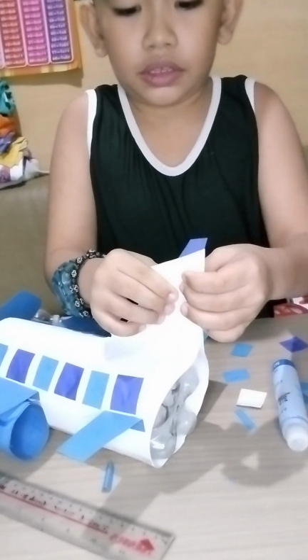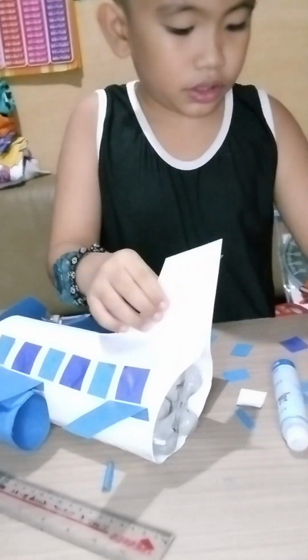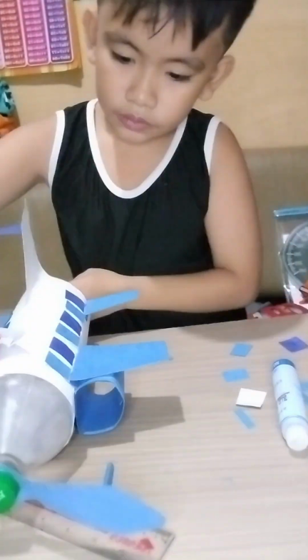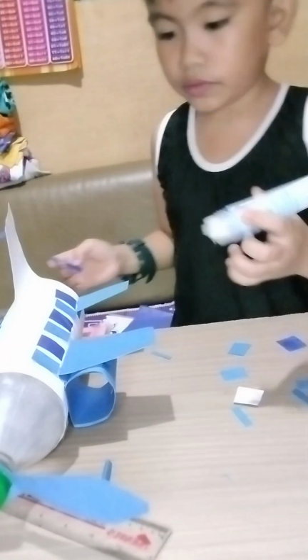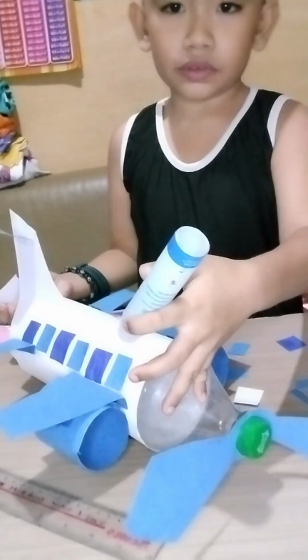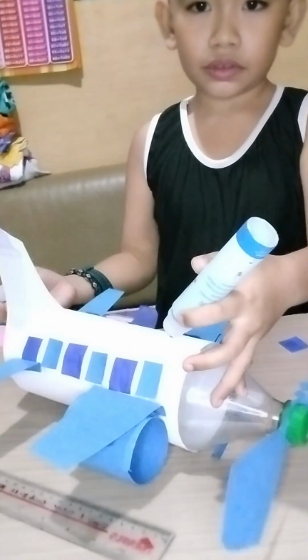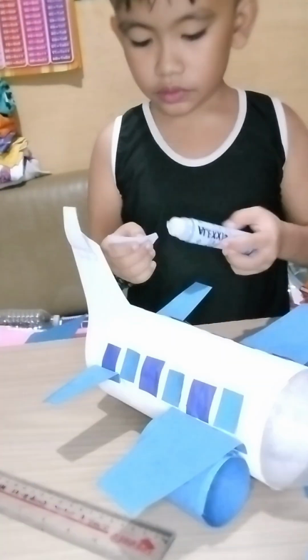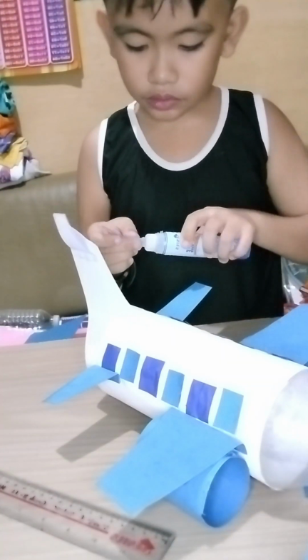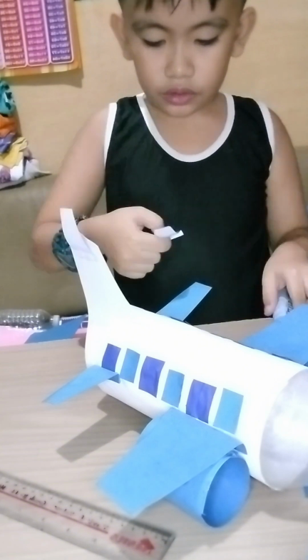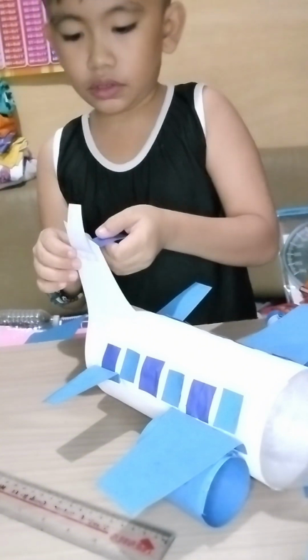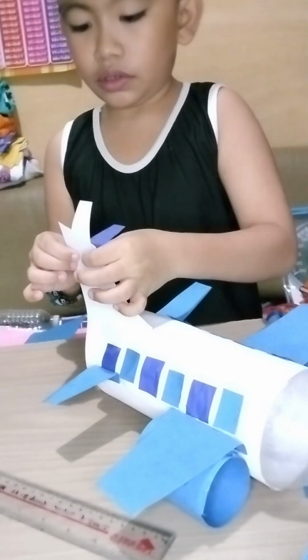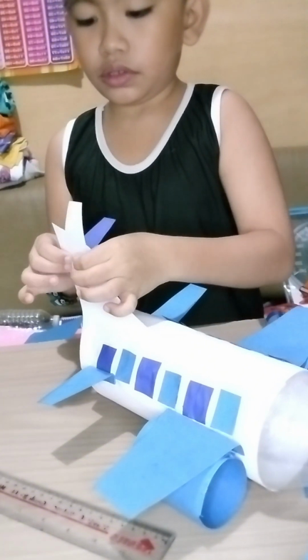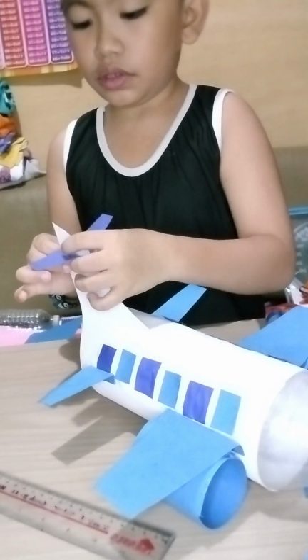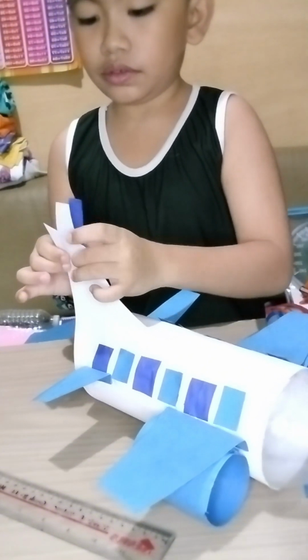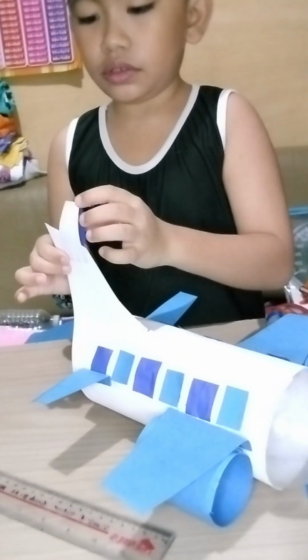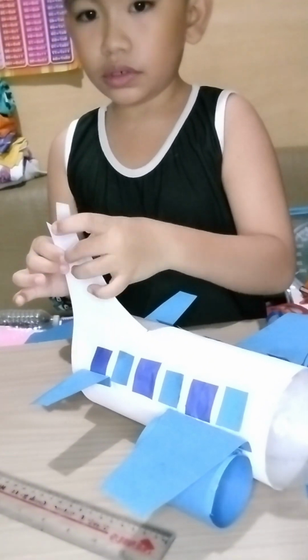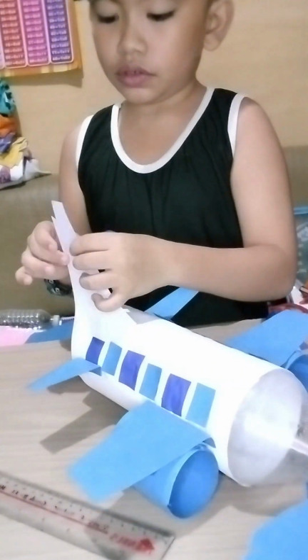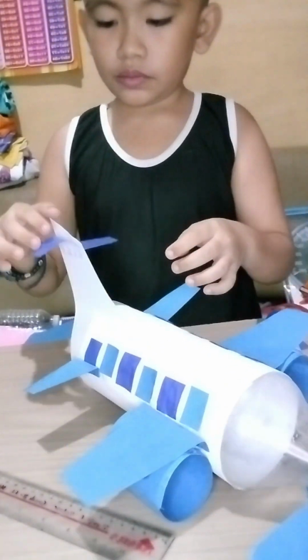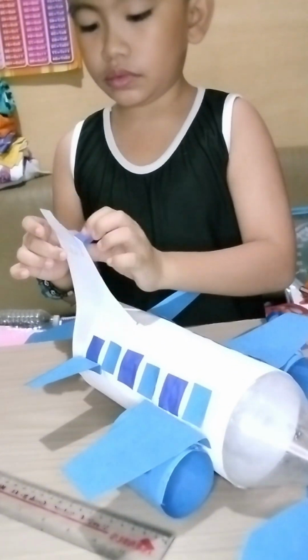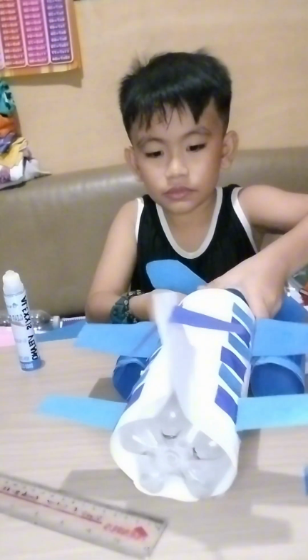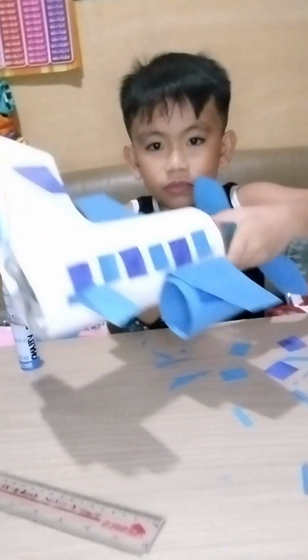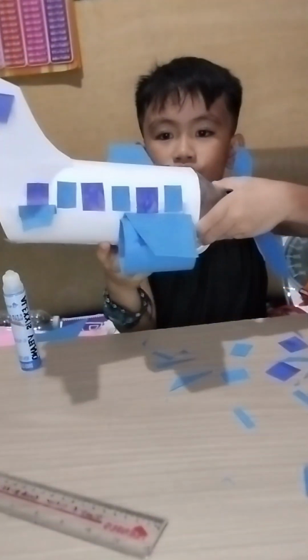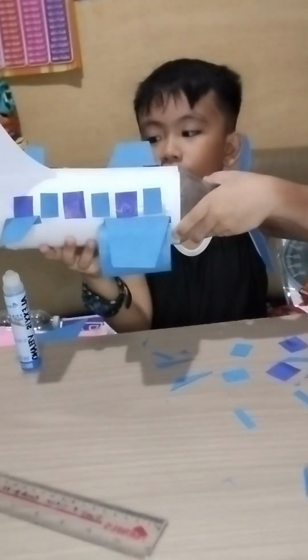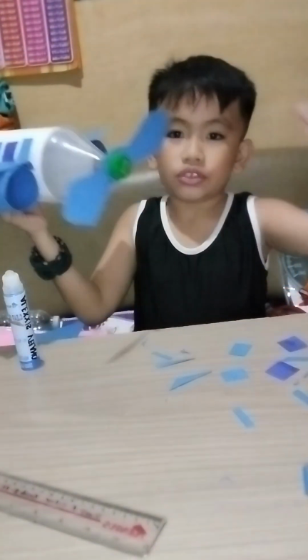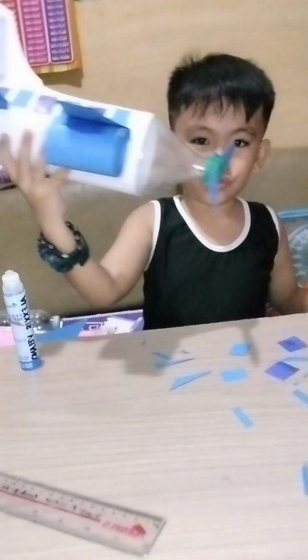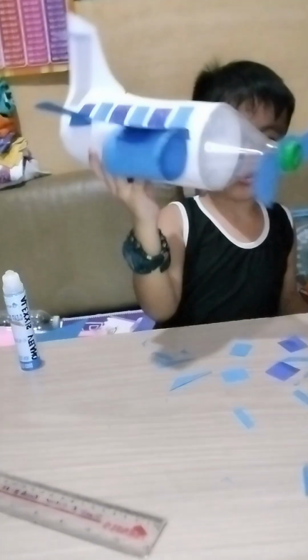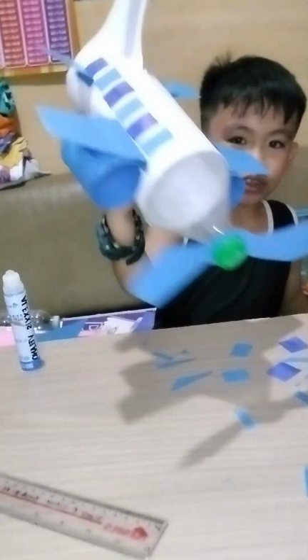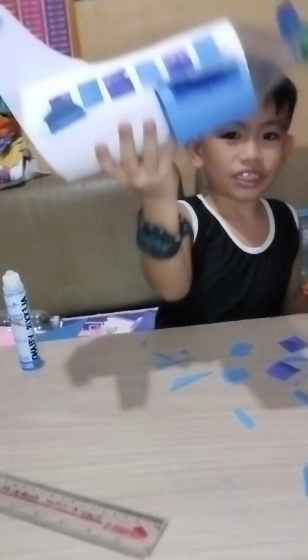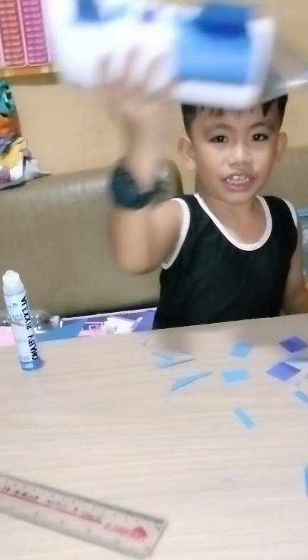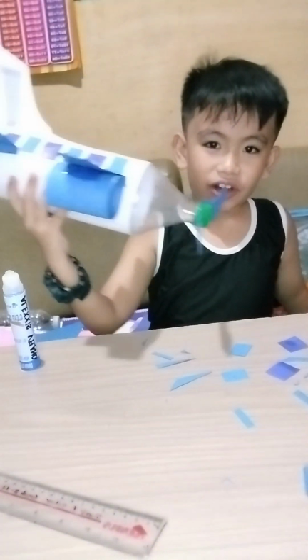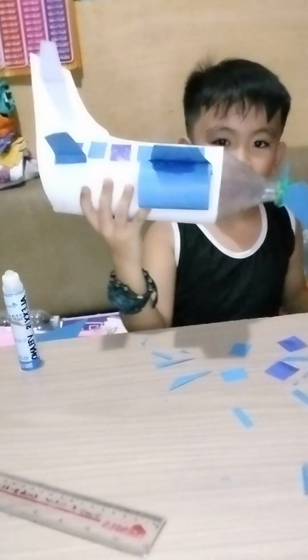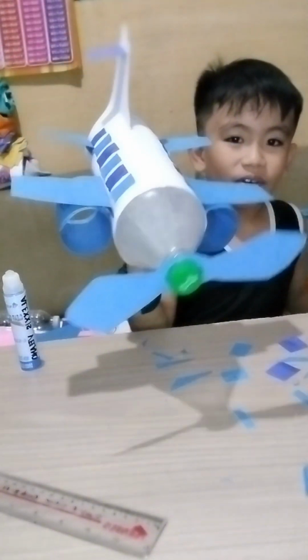Let's put the wings here on the top. Ready to fly!